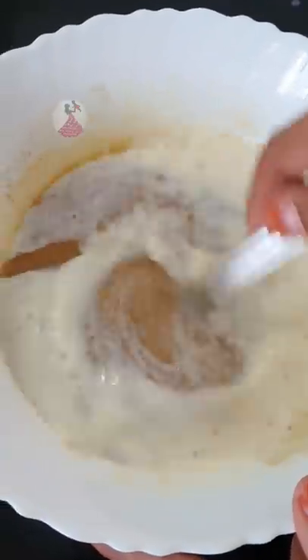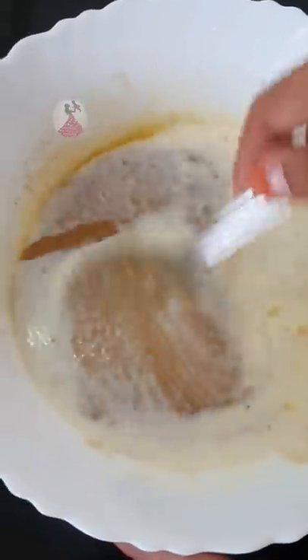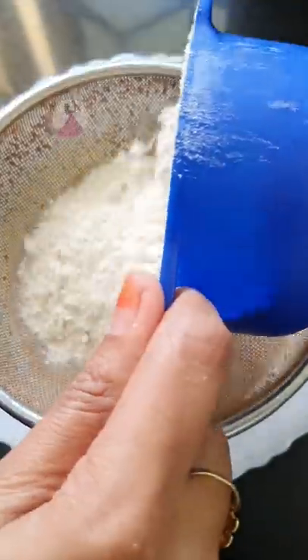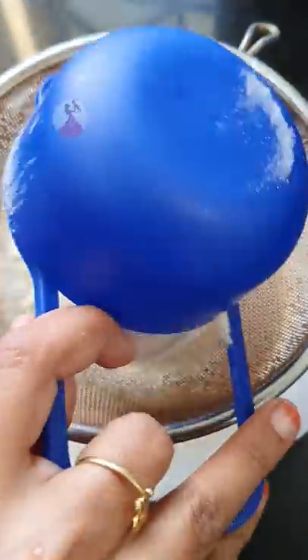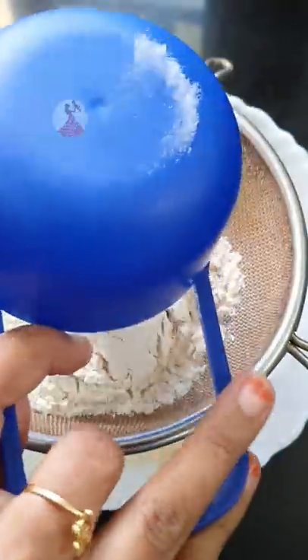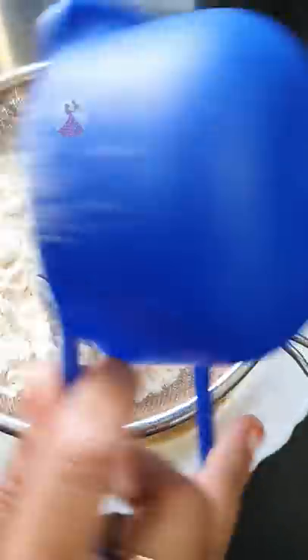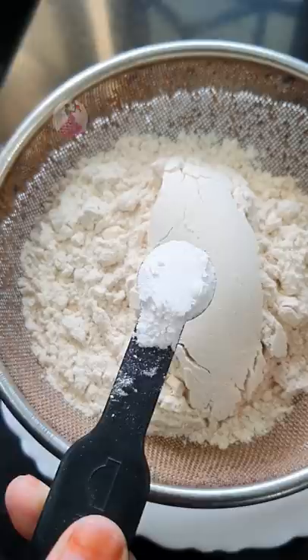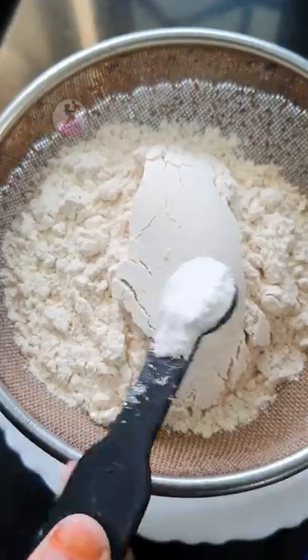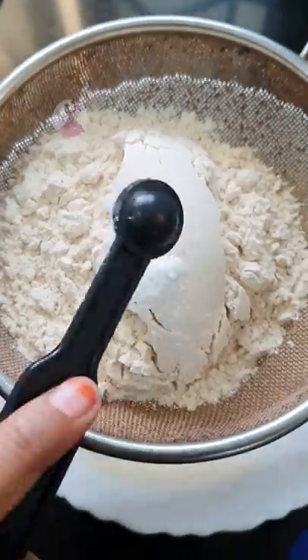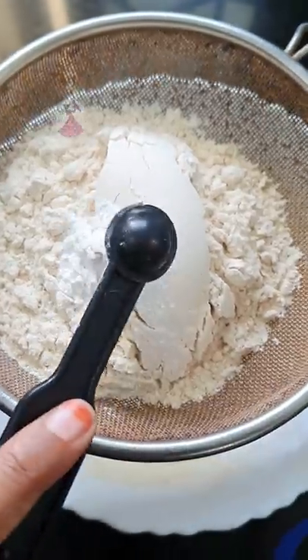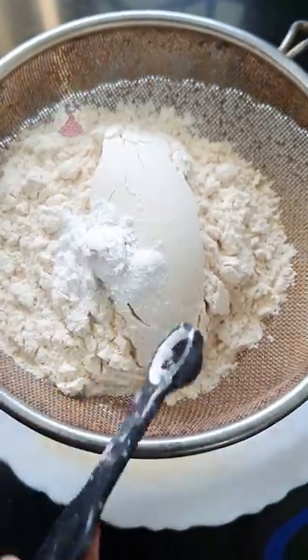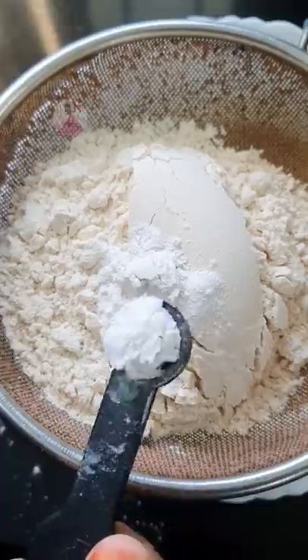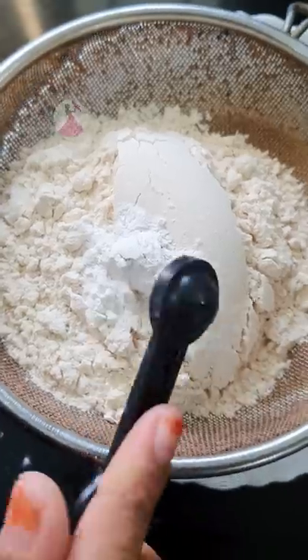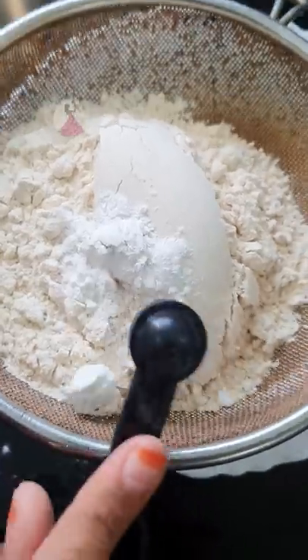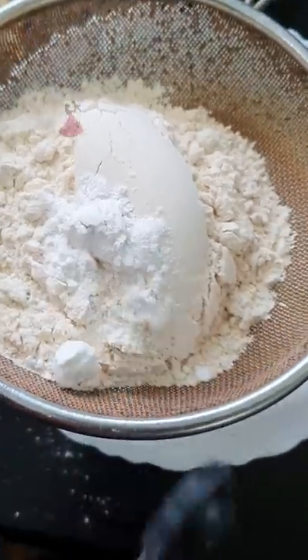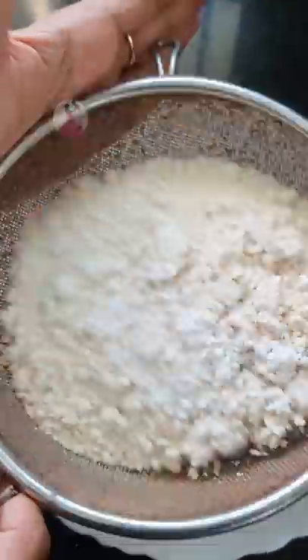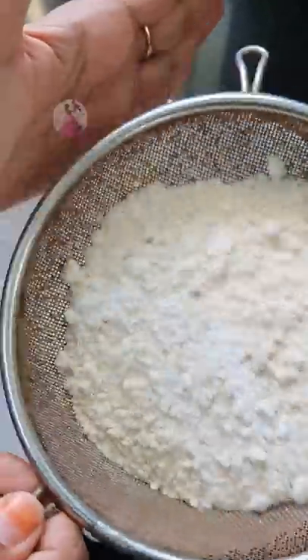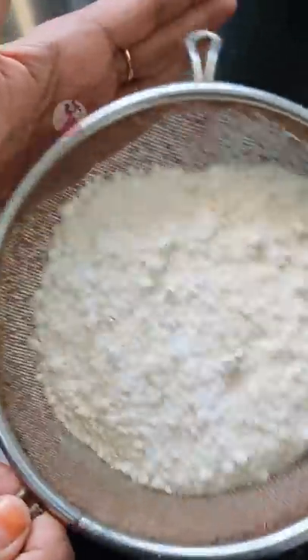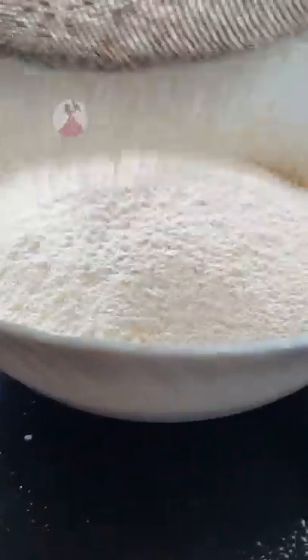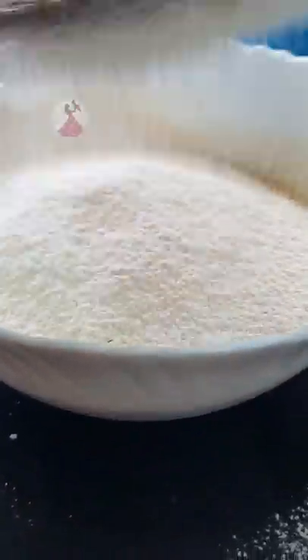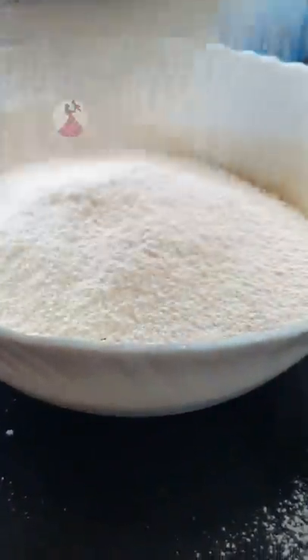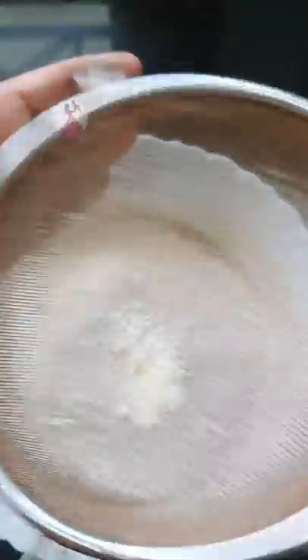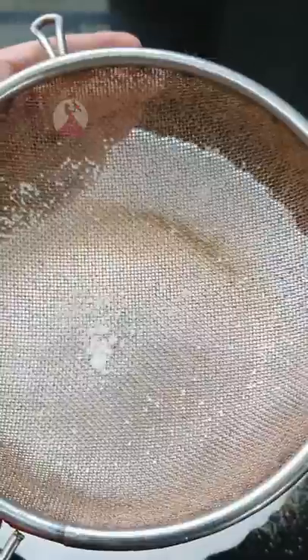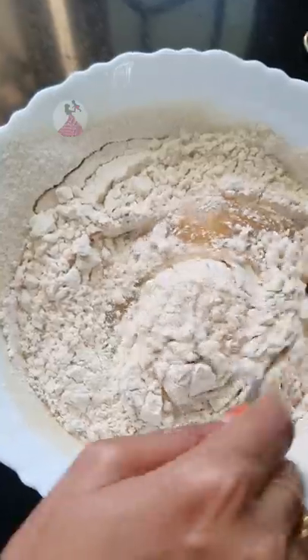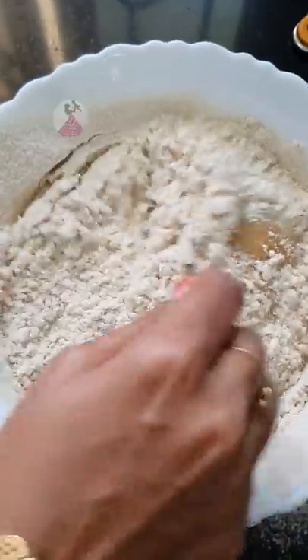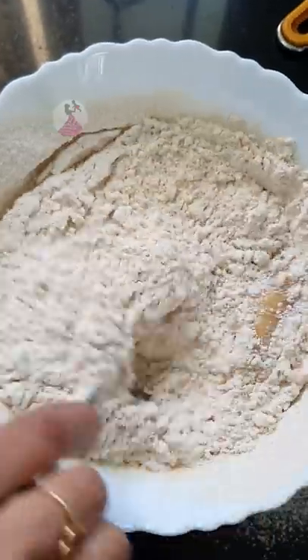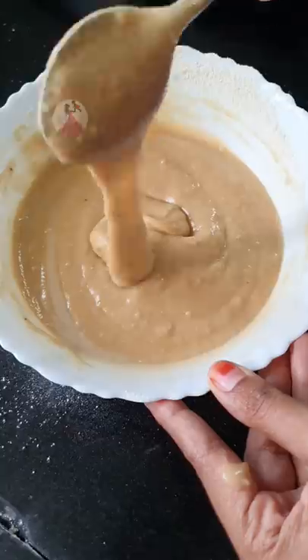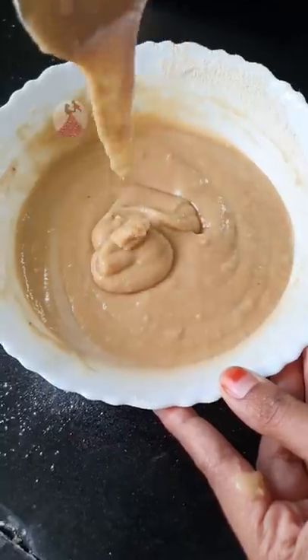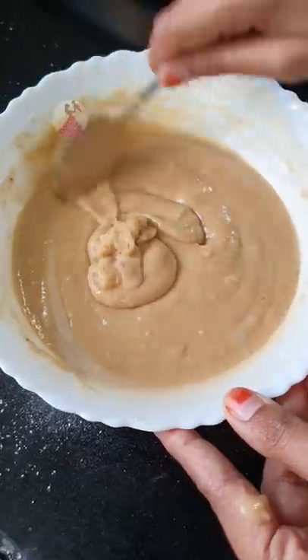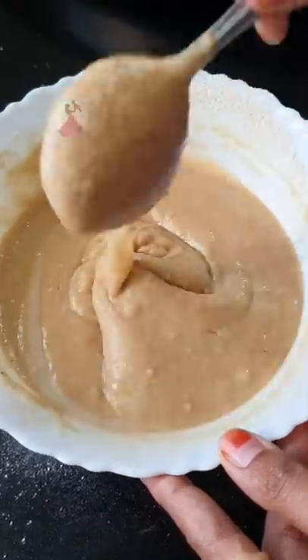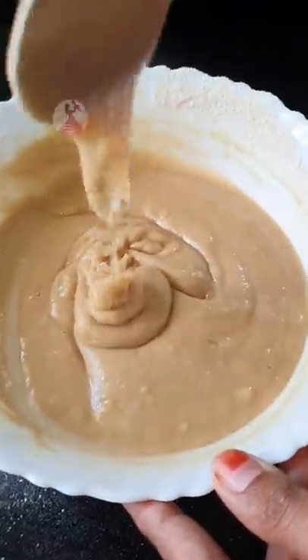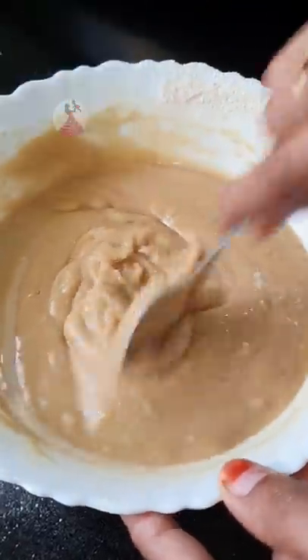Add 1 teaspoon of baking soda and baking powder. Mix it. Add some salt. Add some consistency.